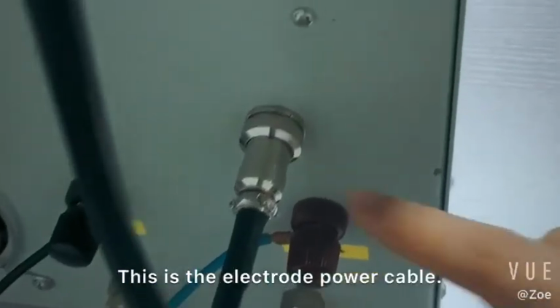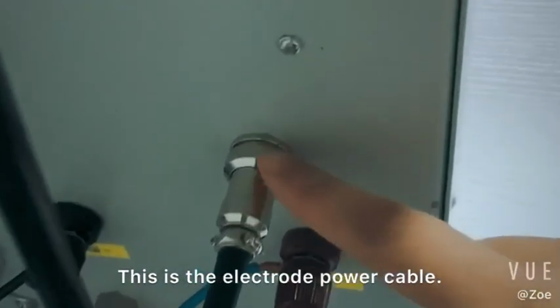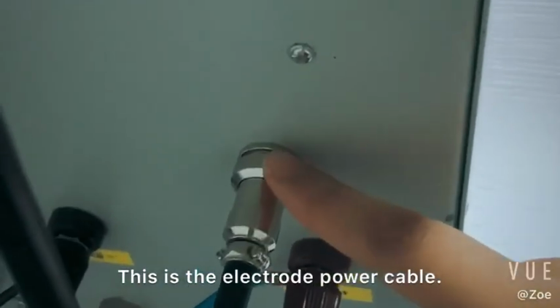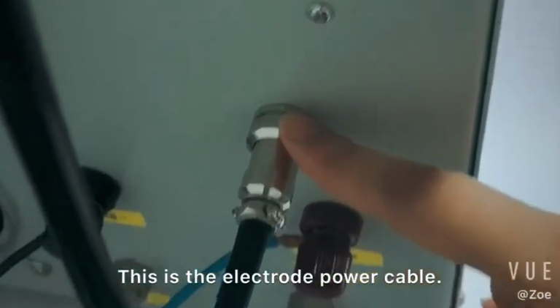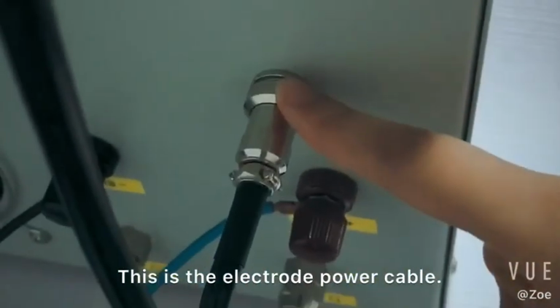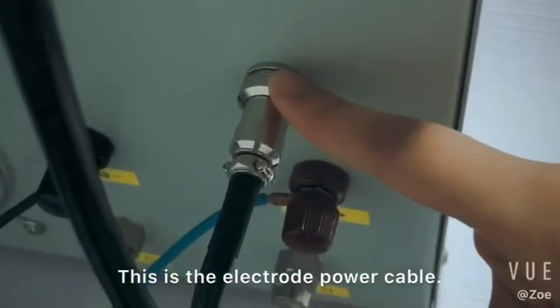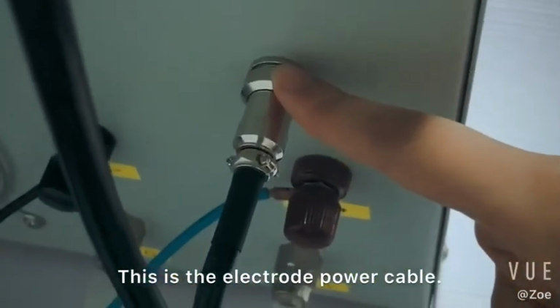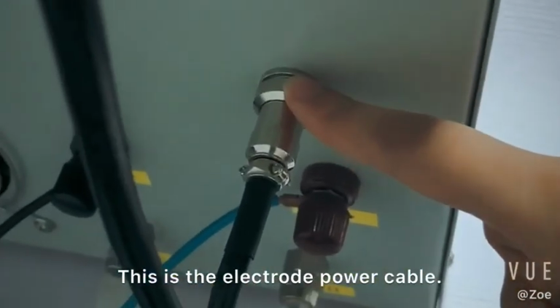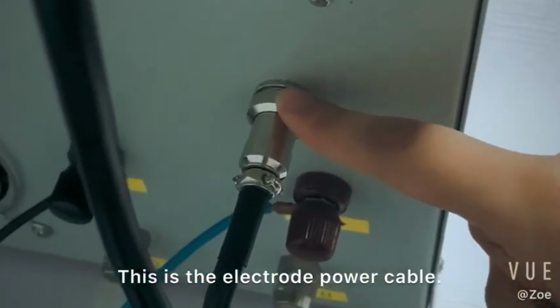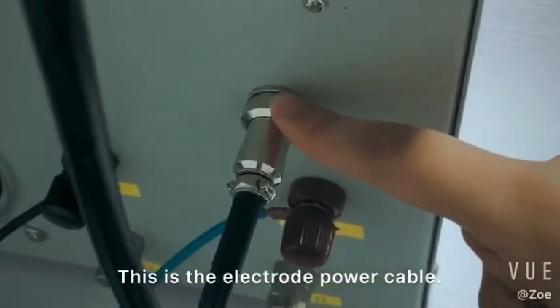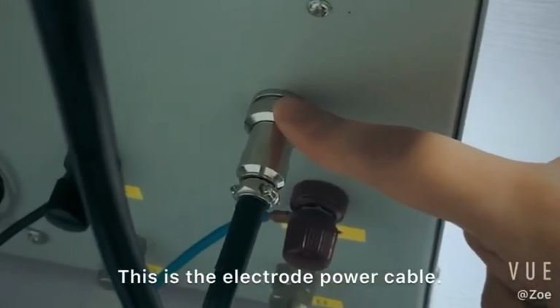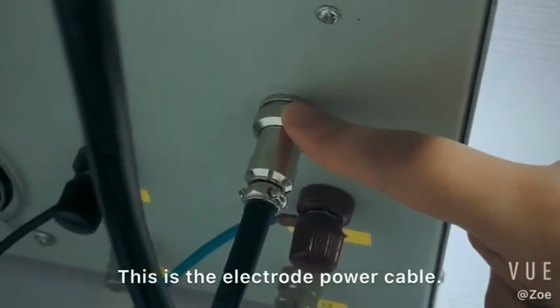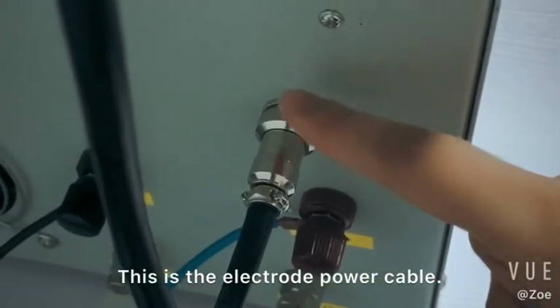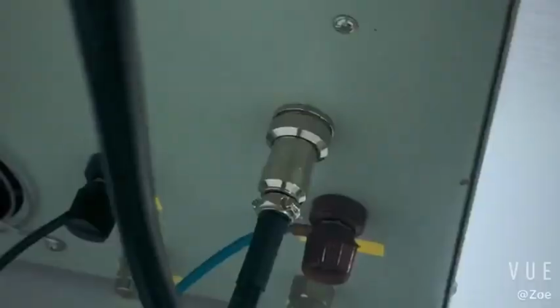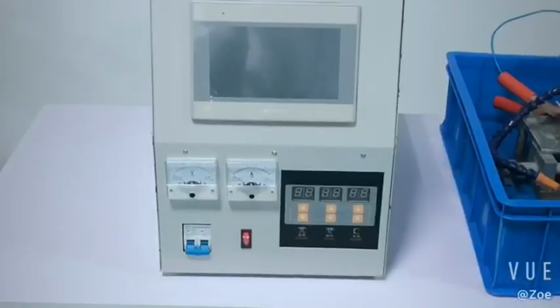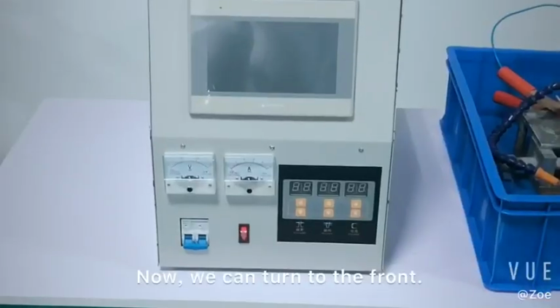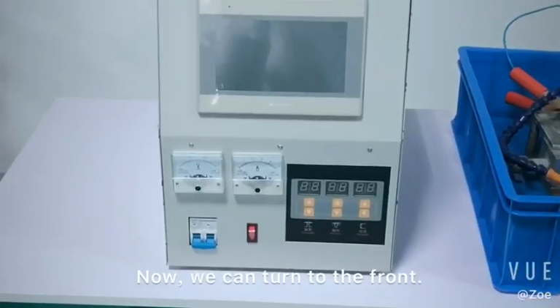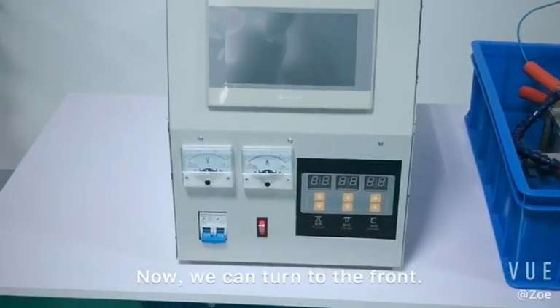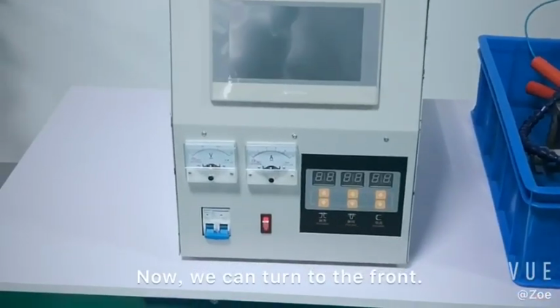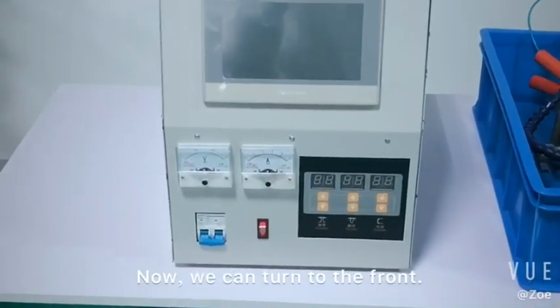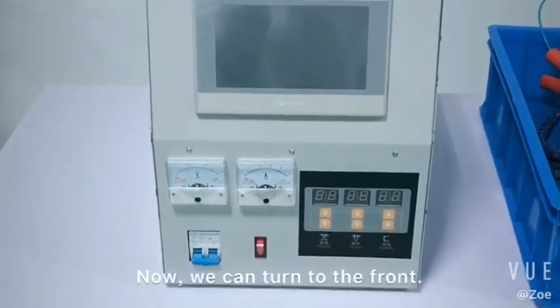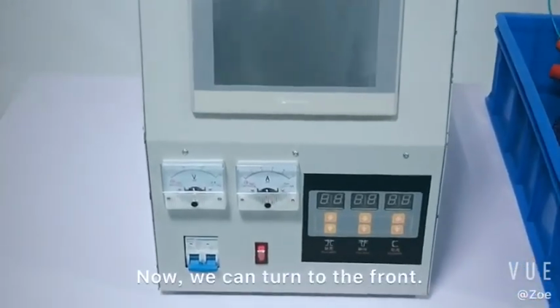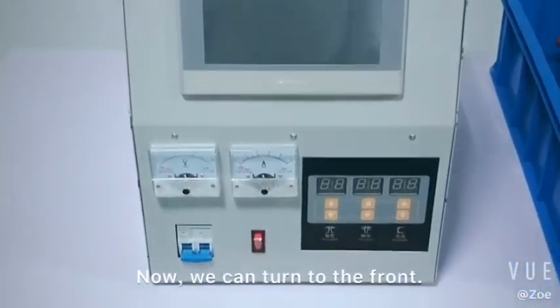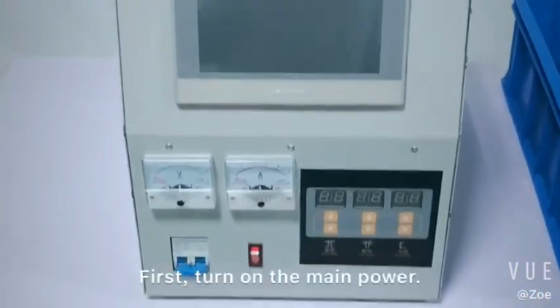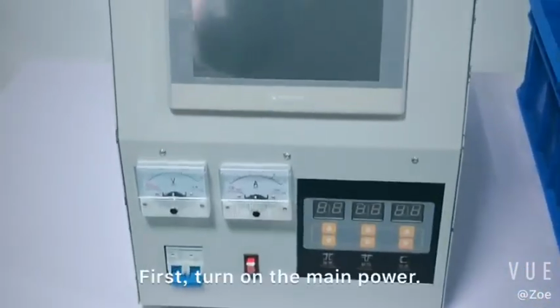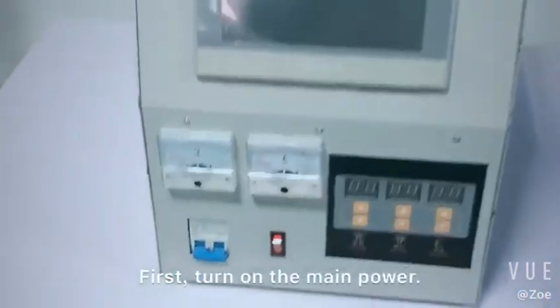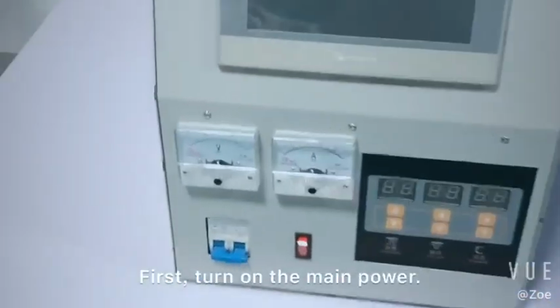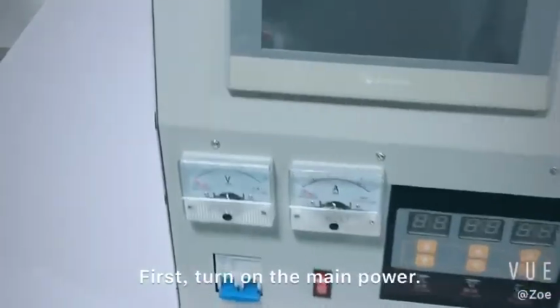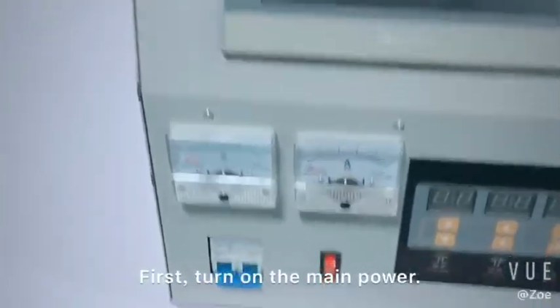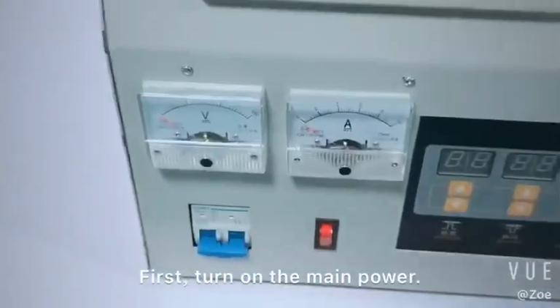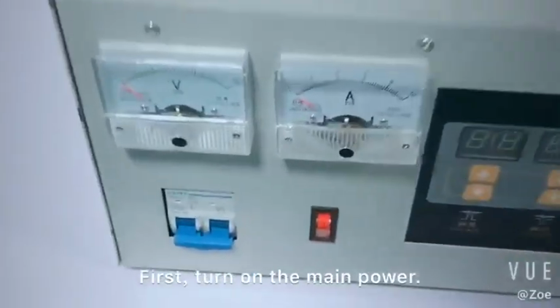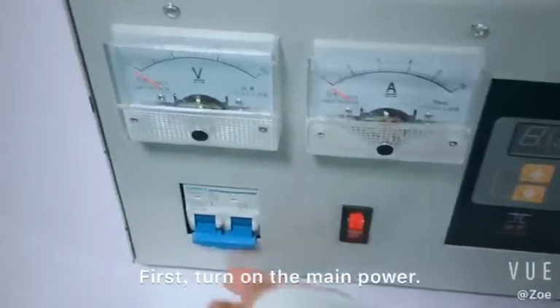This is the electrode power cable. Now we can turn to the front. First, turn on the main power.